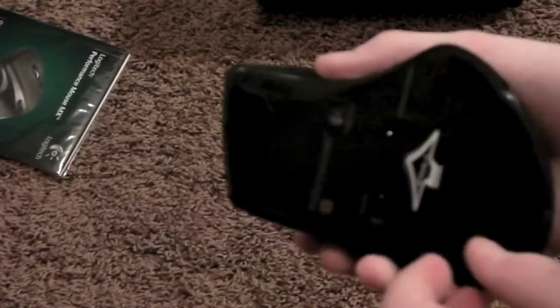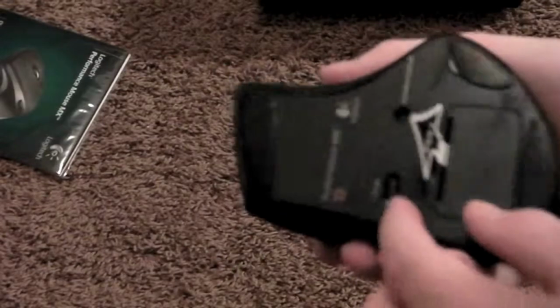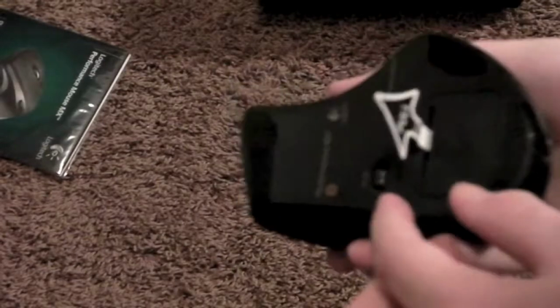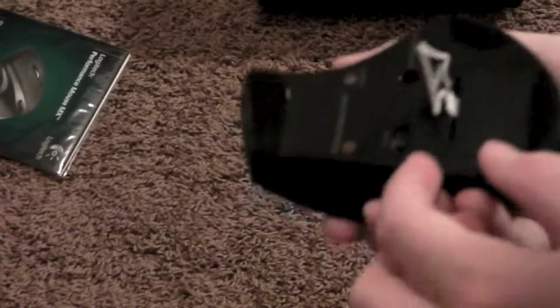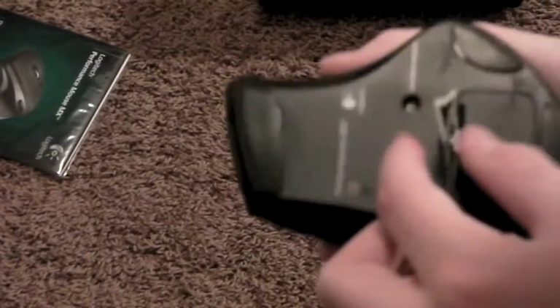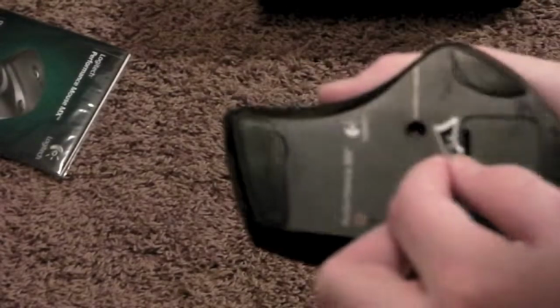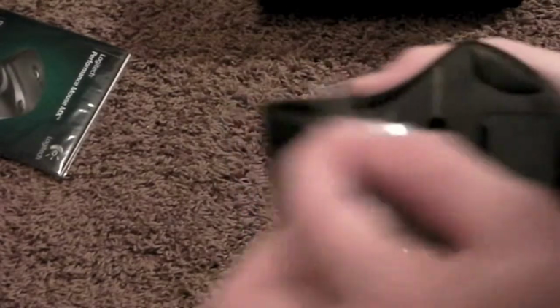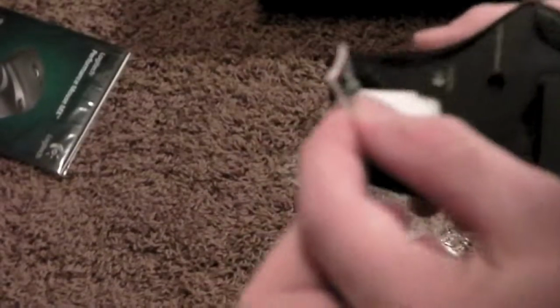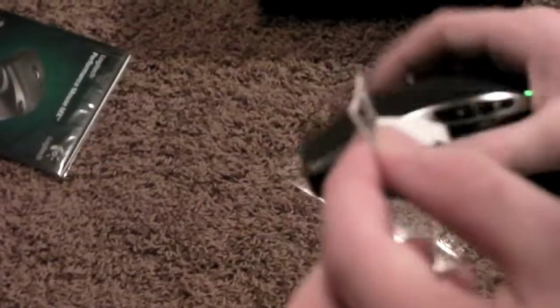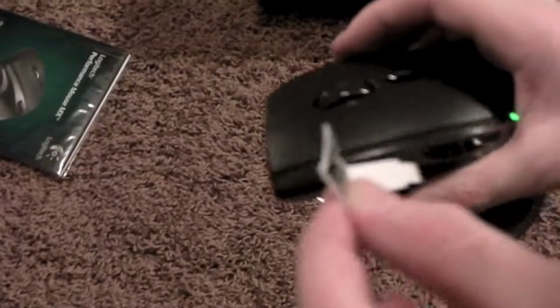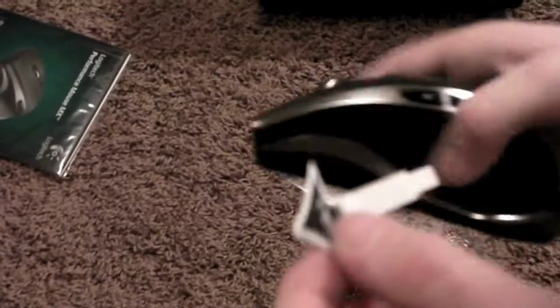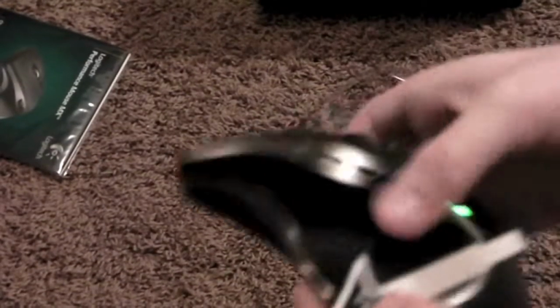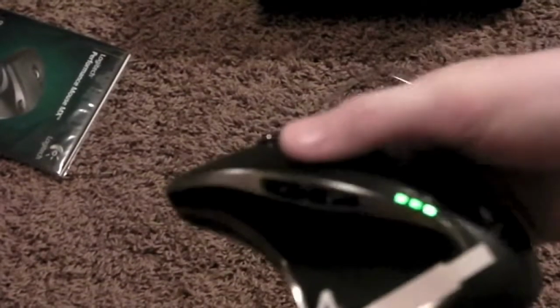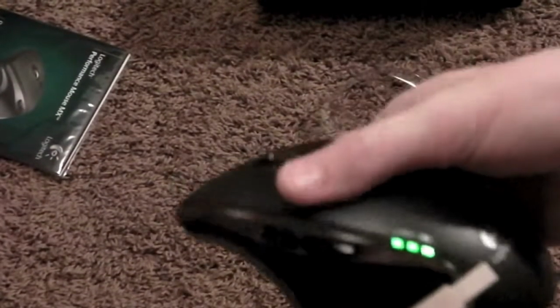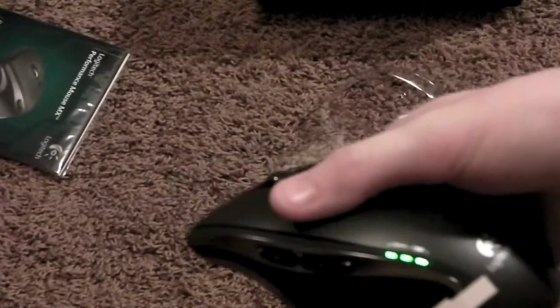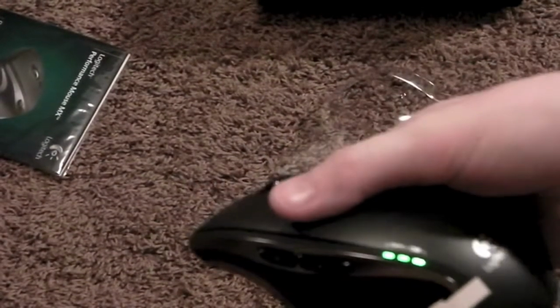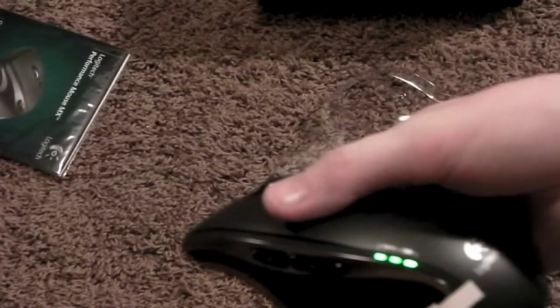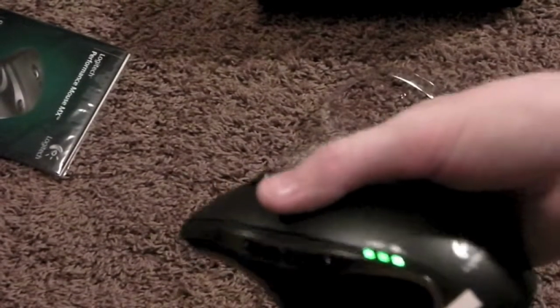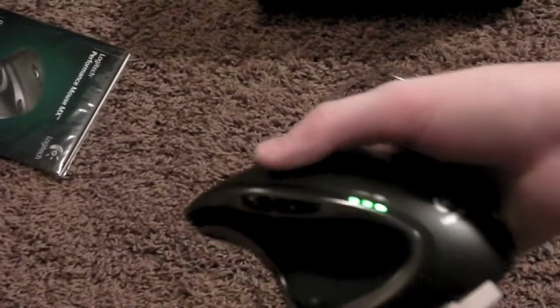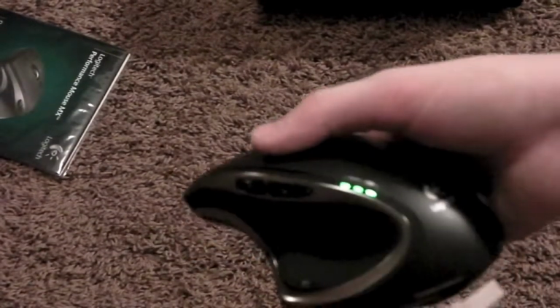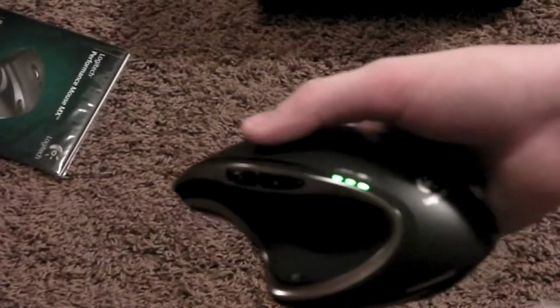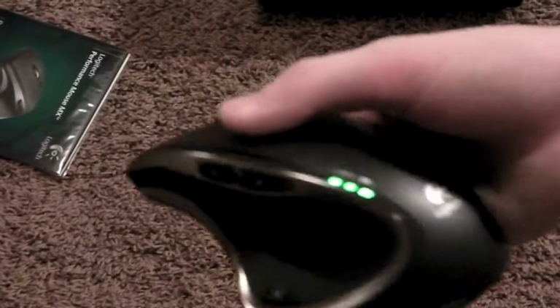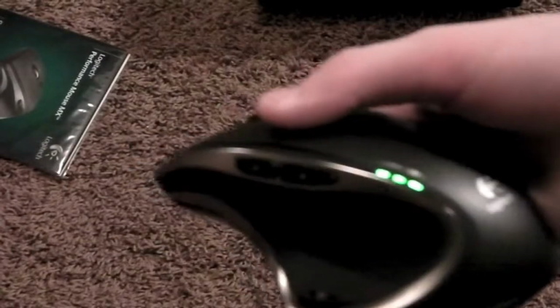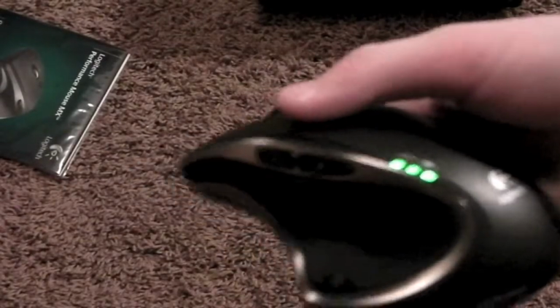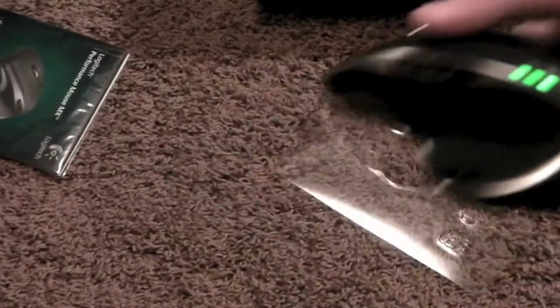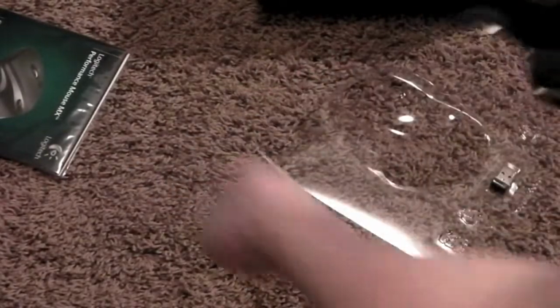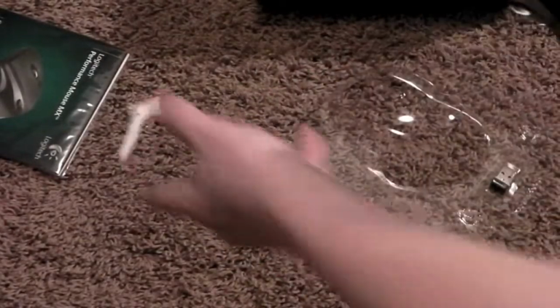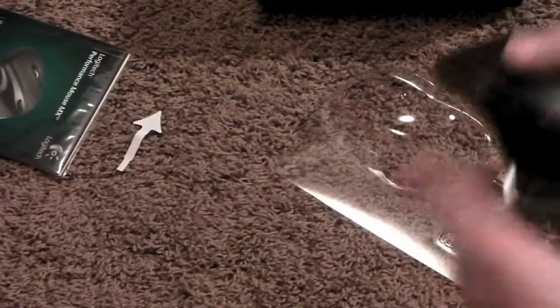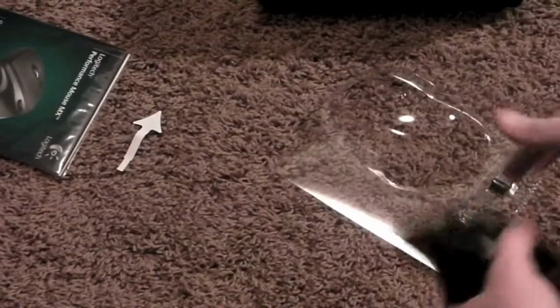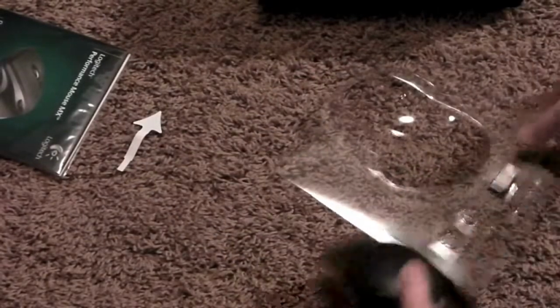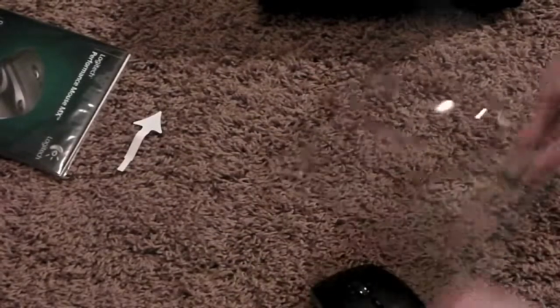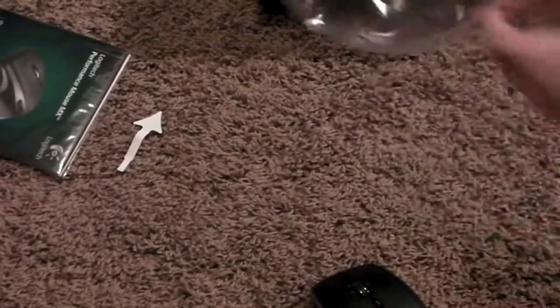Looks like you just pull this, and now you can see it light up. Really nice.